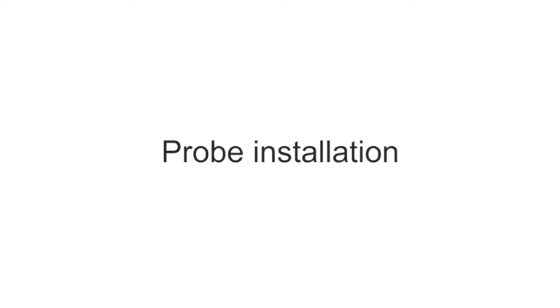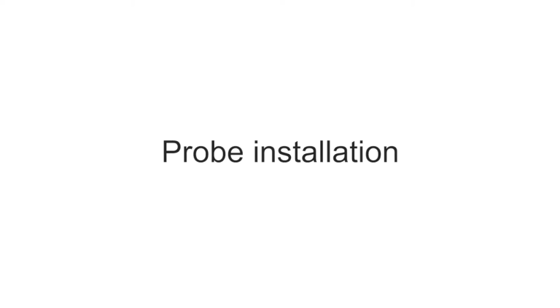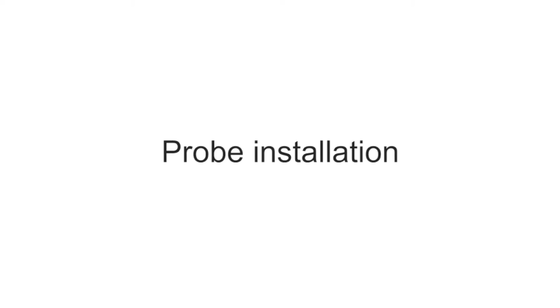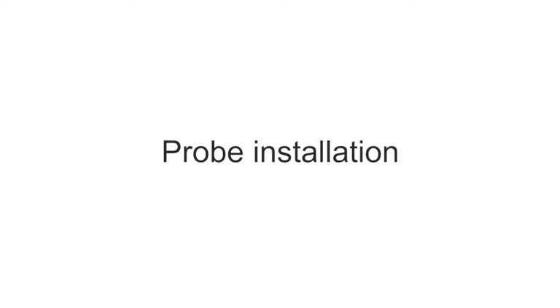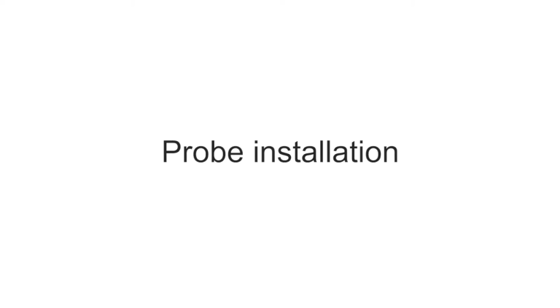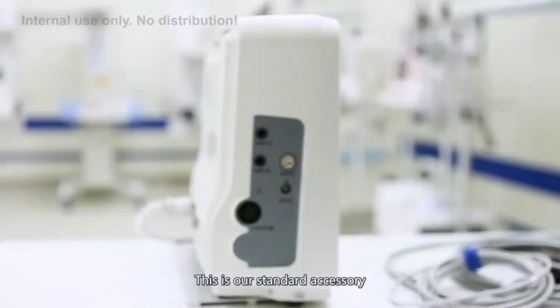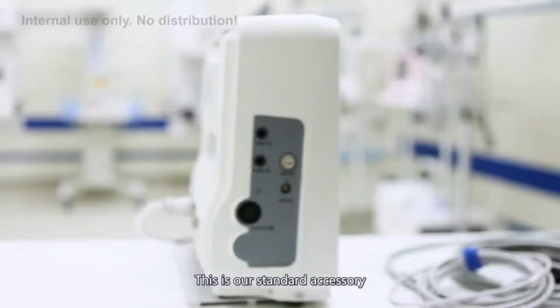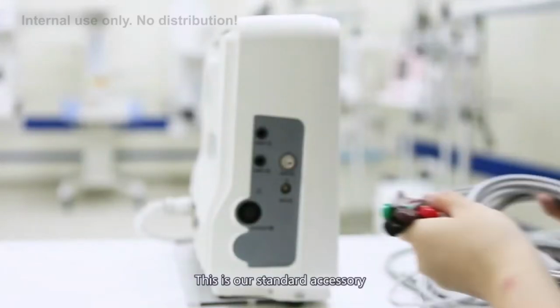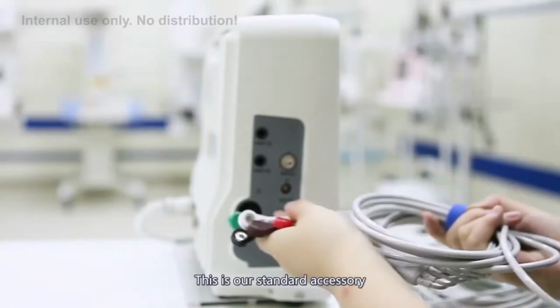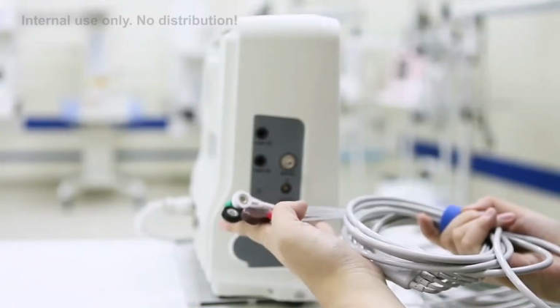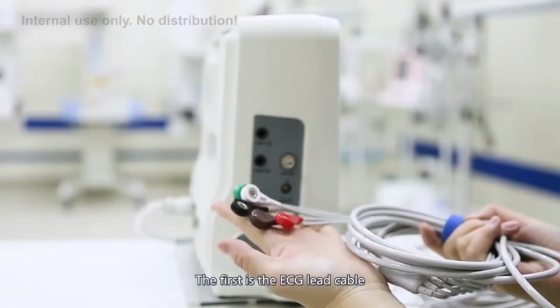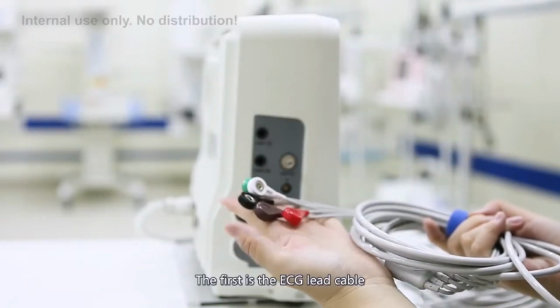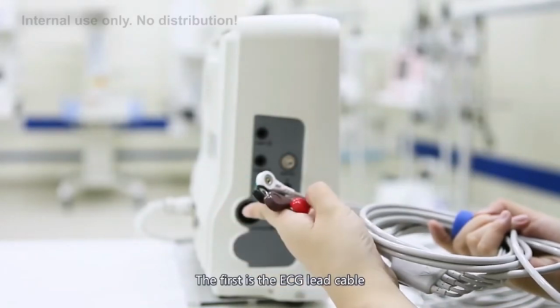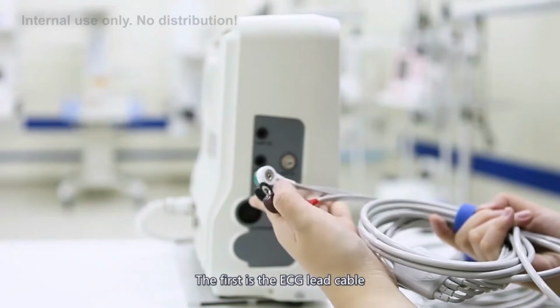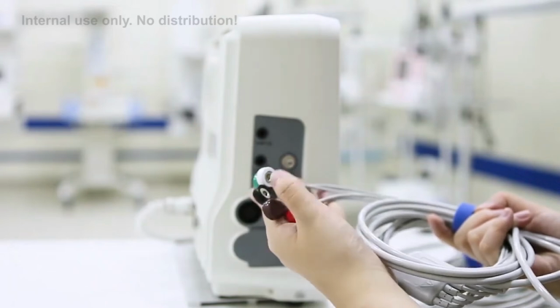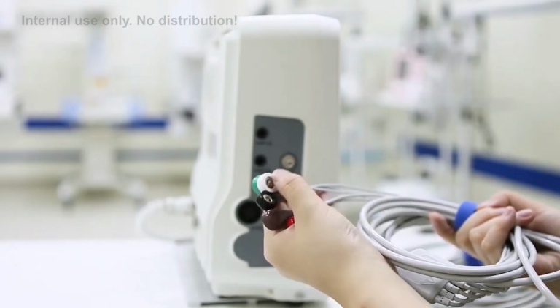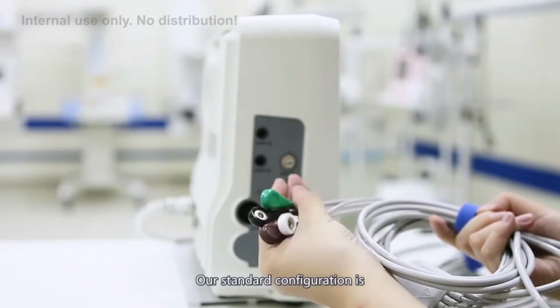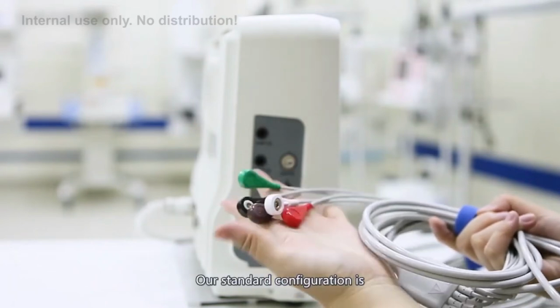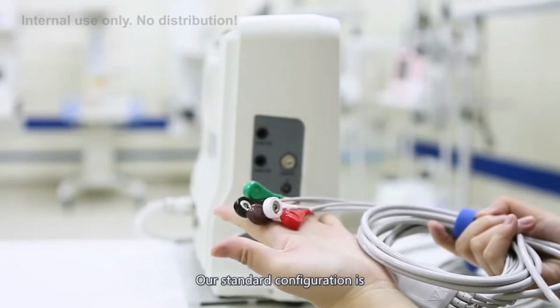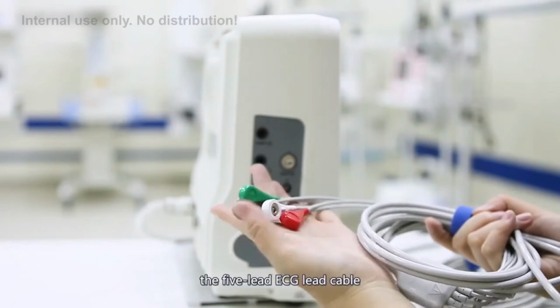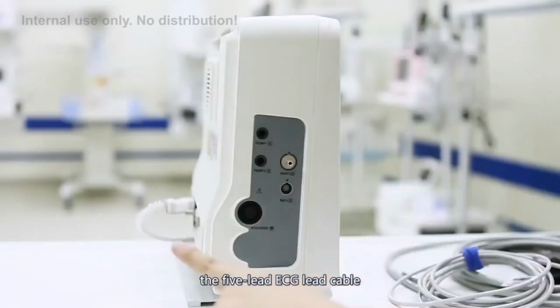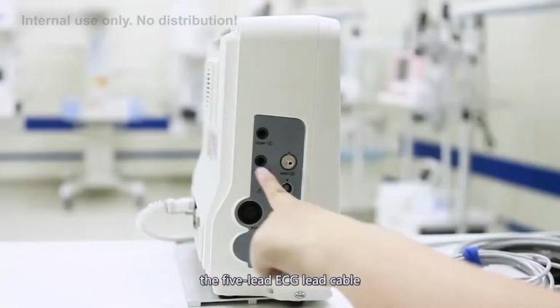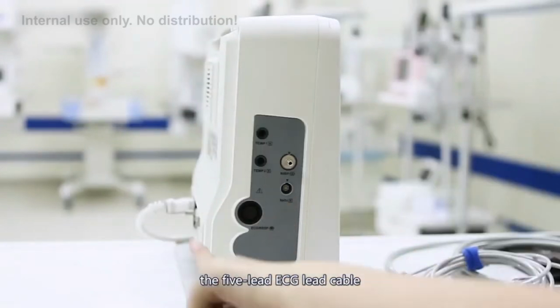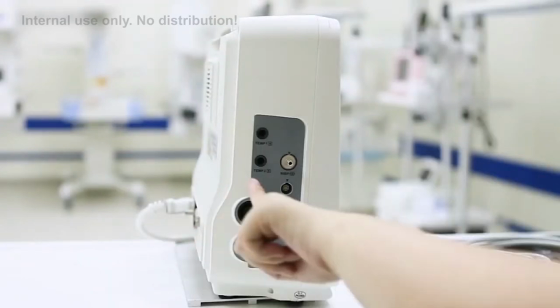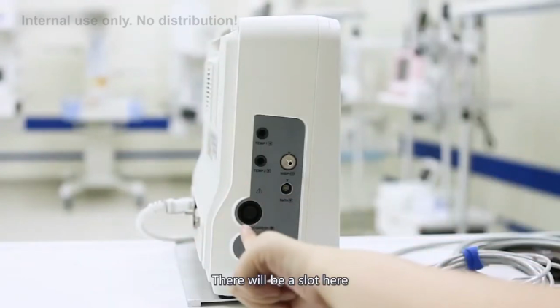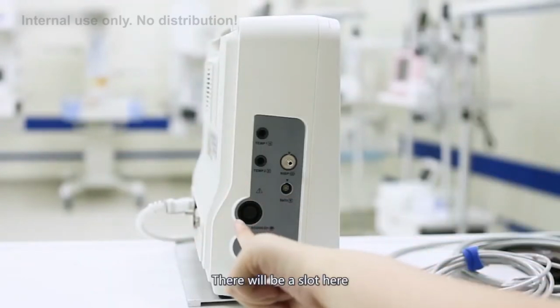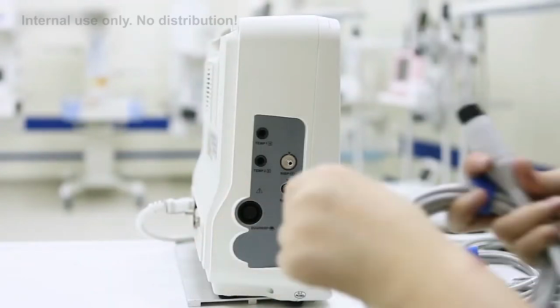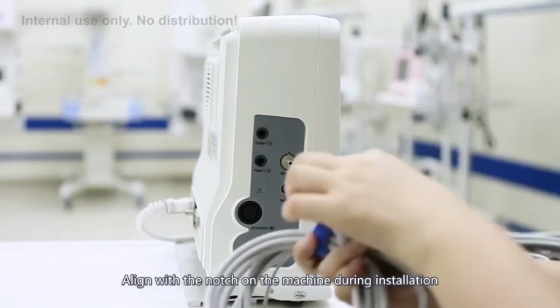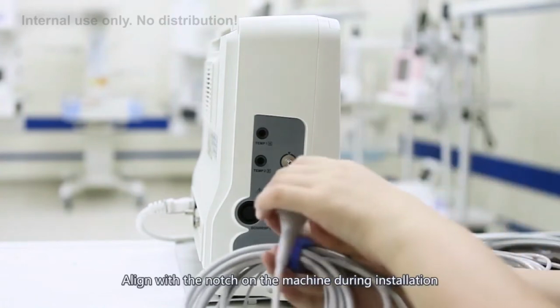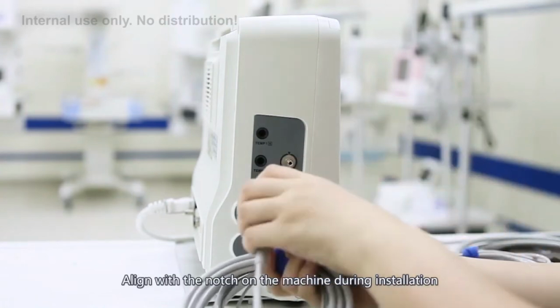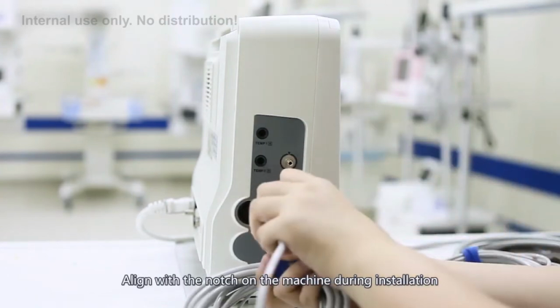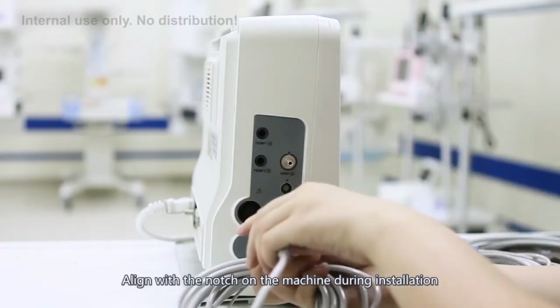Probe installation. These are our standard accessories. The first is the ECG lead cable. Our standard configuration is a 5-lead ECG cable. There is a slot on the connector; align it with the notch on the machine during installation.